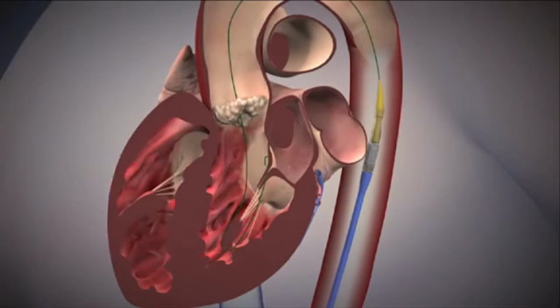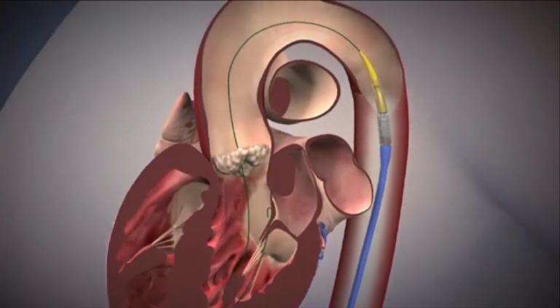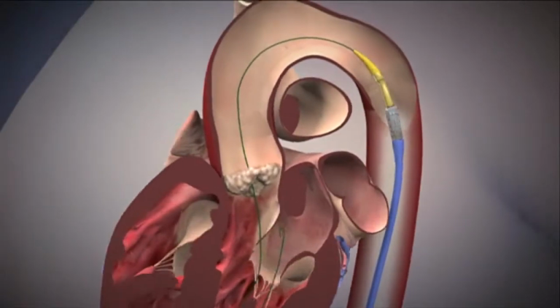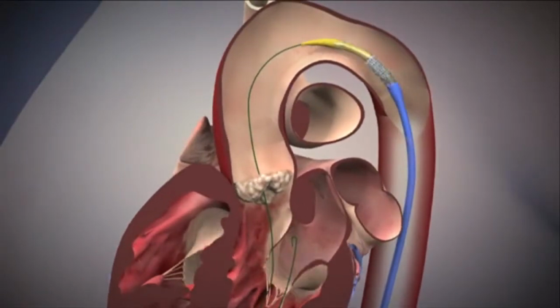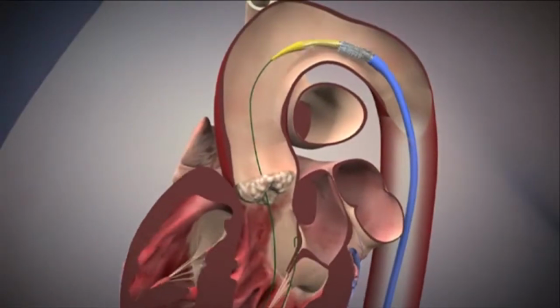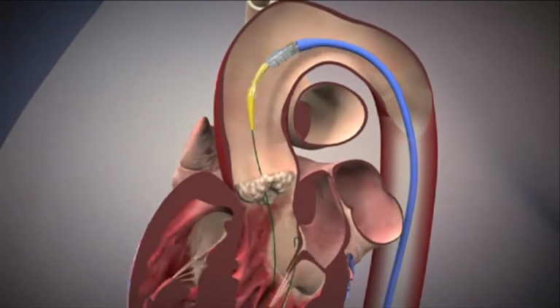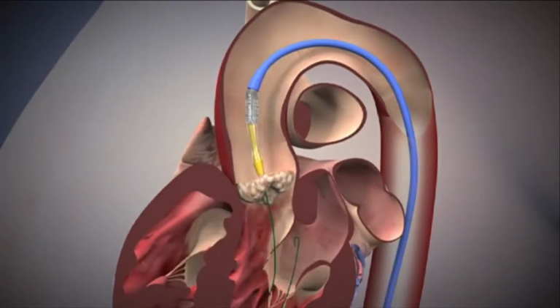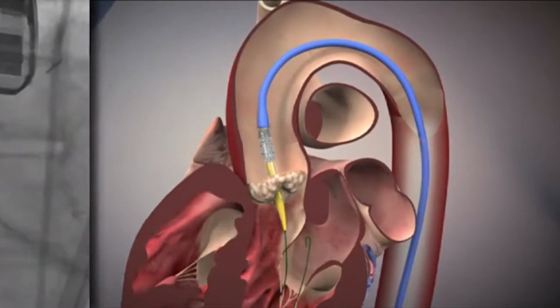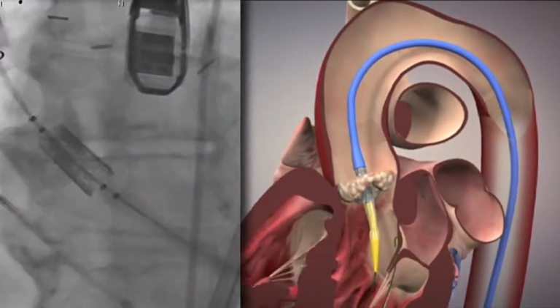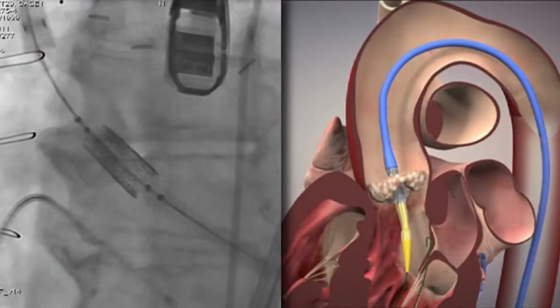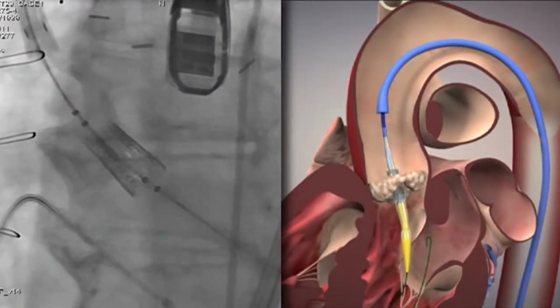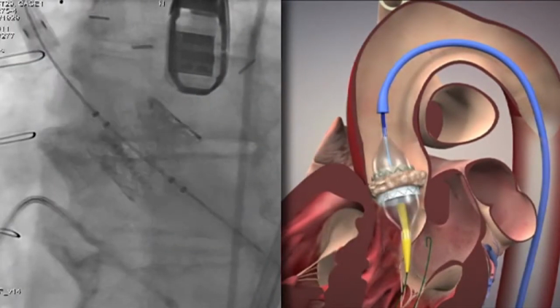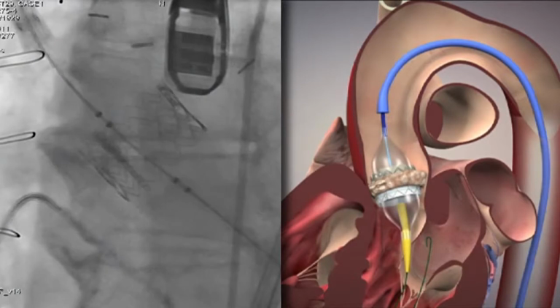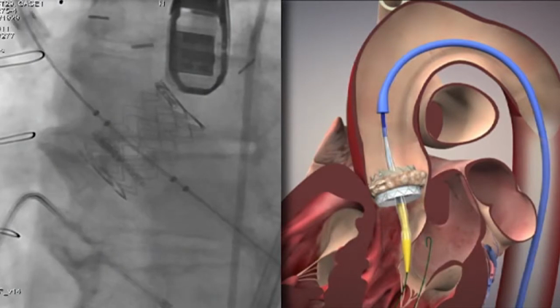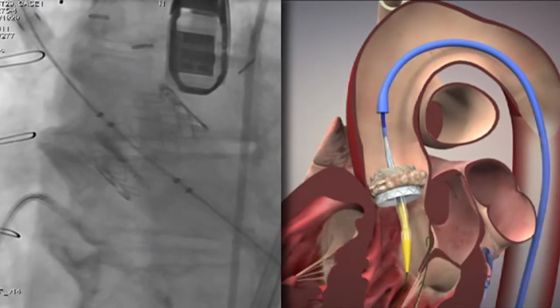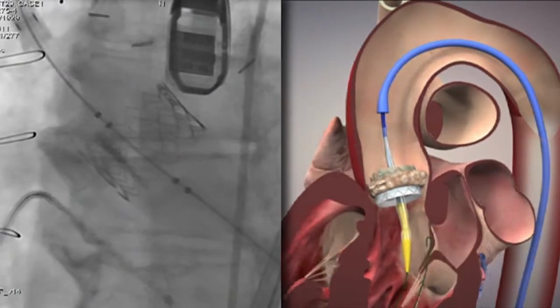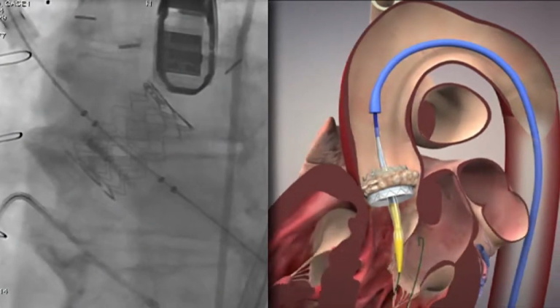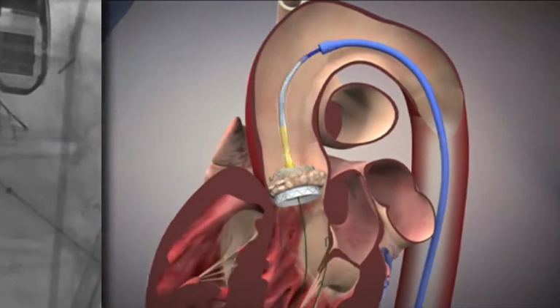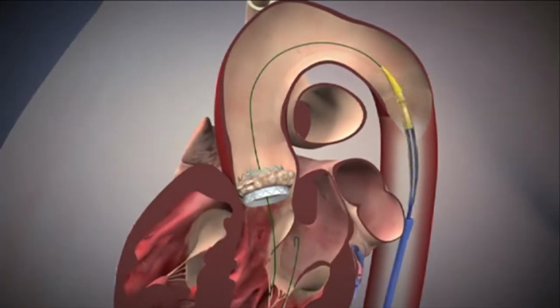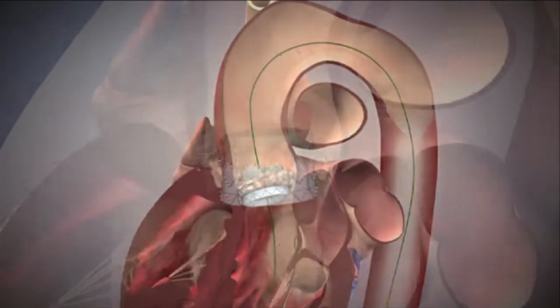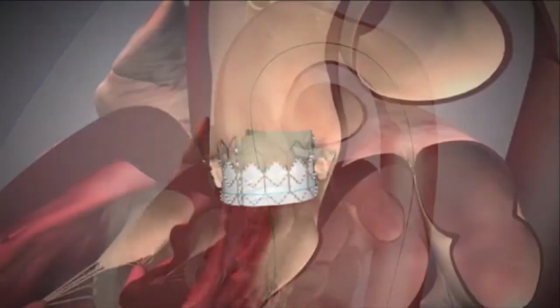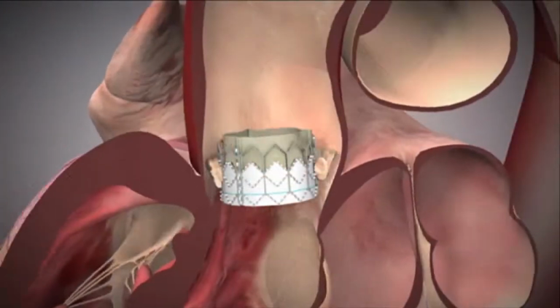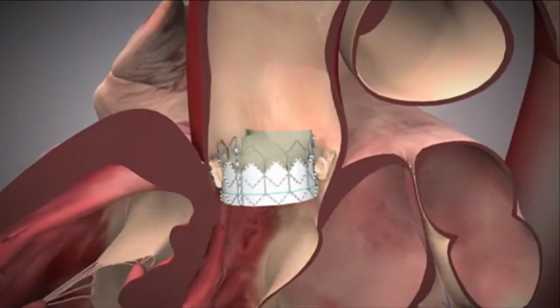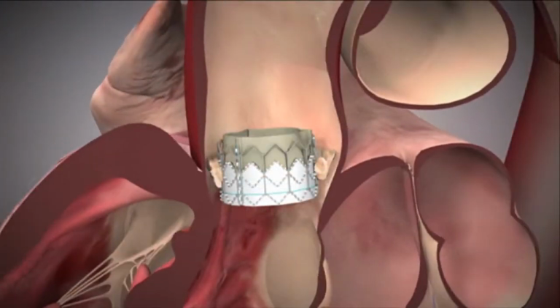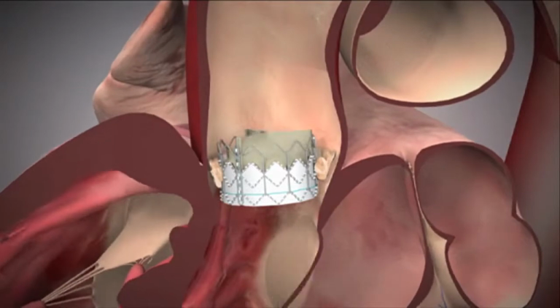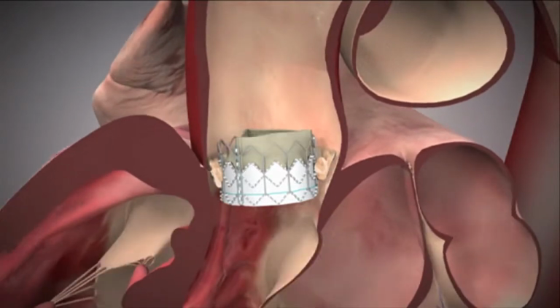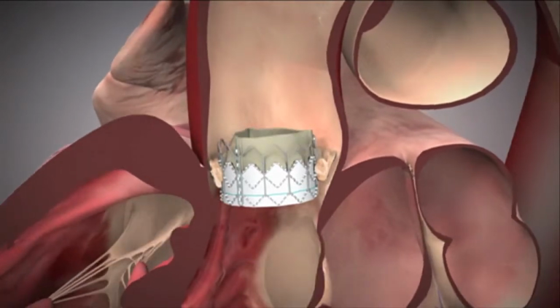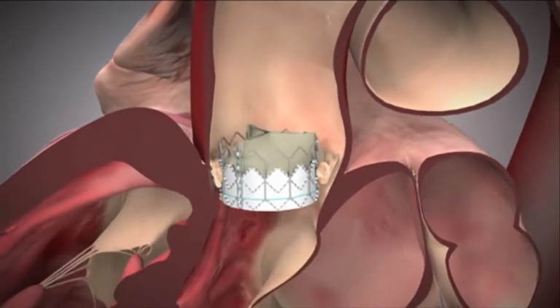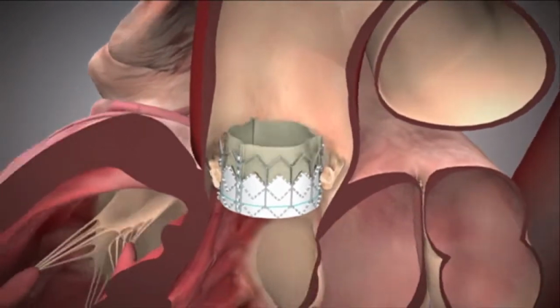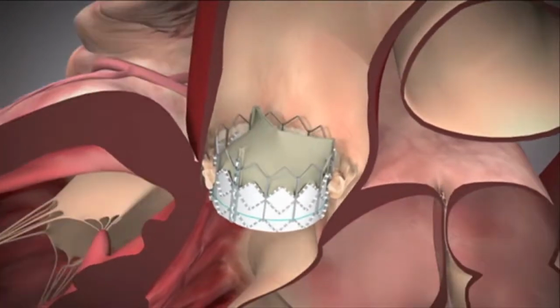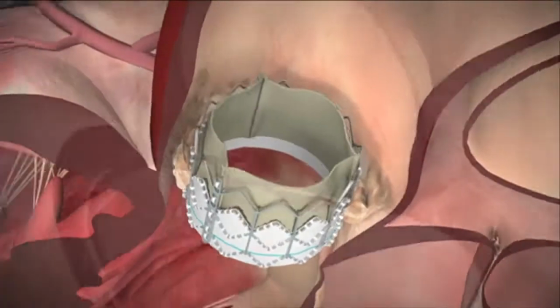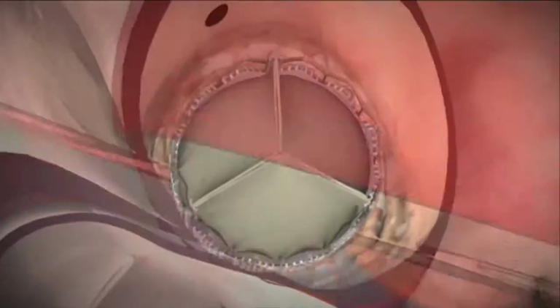After we've successfully opened the valve with a balloon, we come back around and put in a stent — a little spring that opens up into that area. Inside that spring is a valve, and the valve just starts working with the natural beat of the heart as blood pressure goes up. That's called a transfemoral procedure.